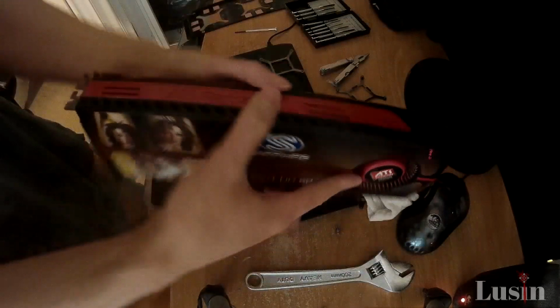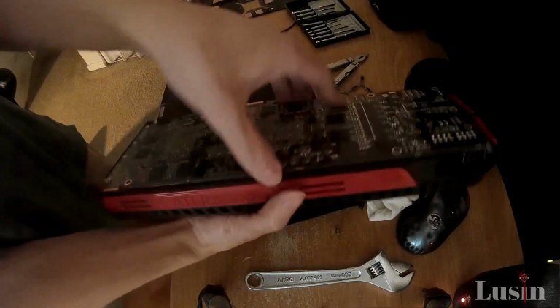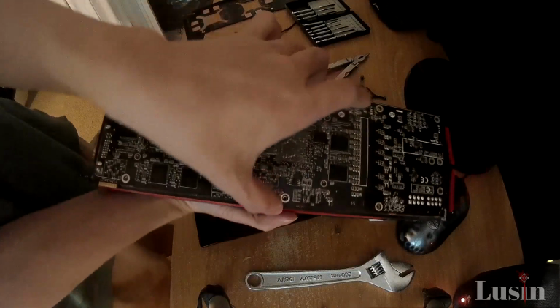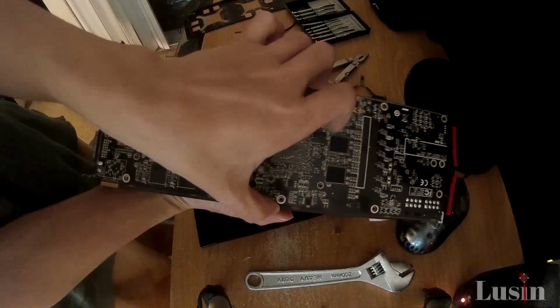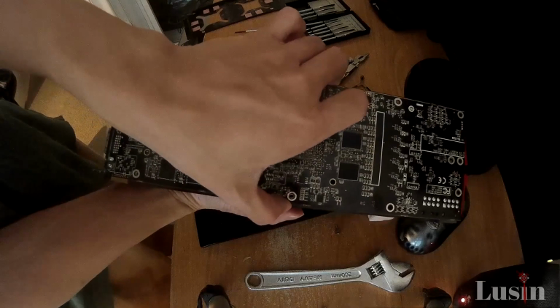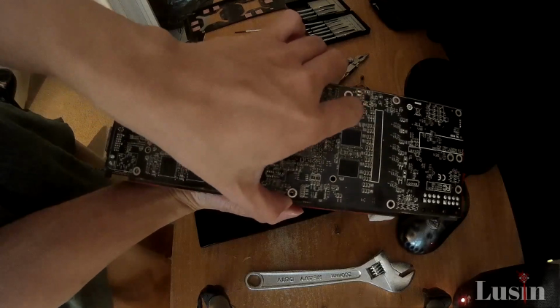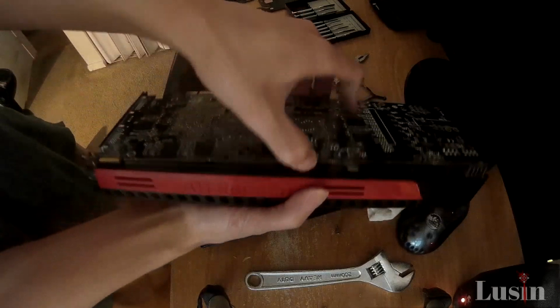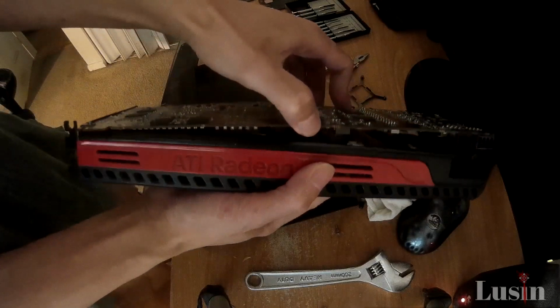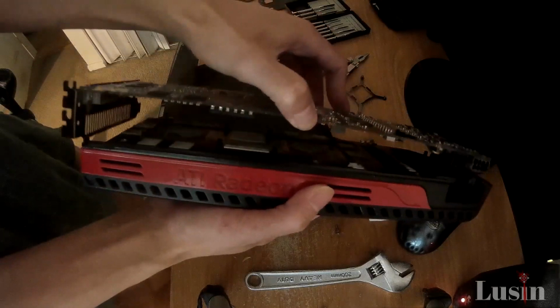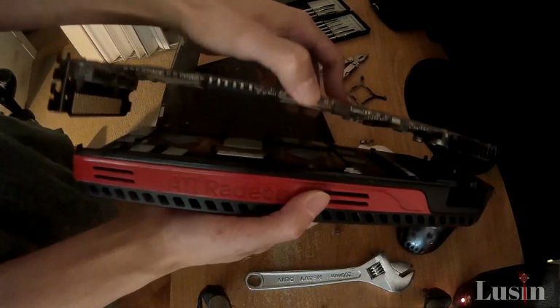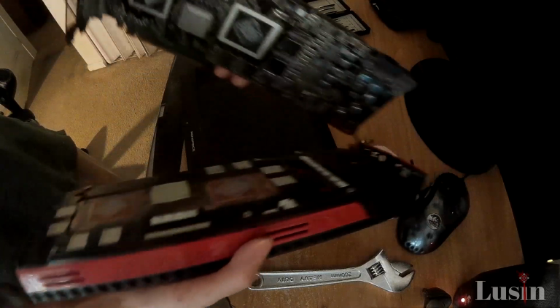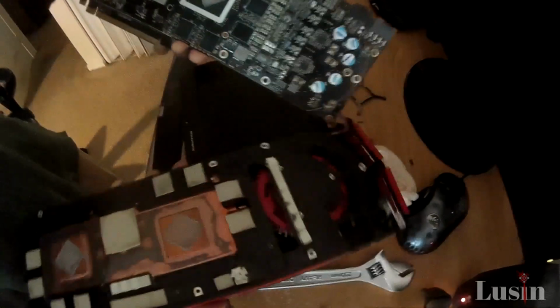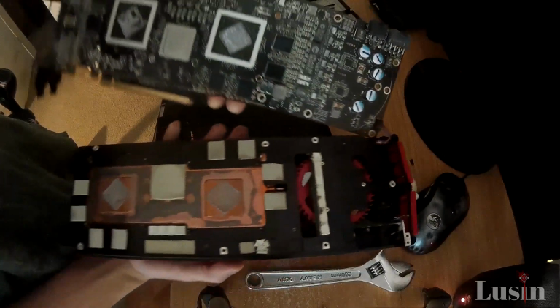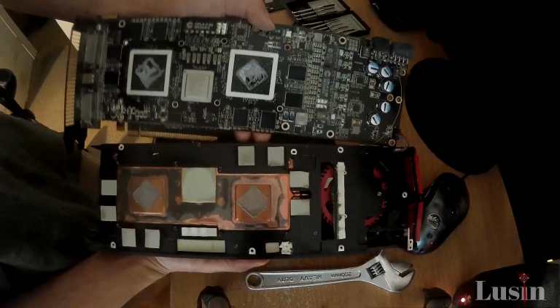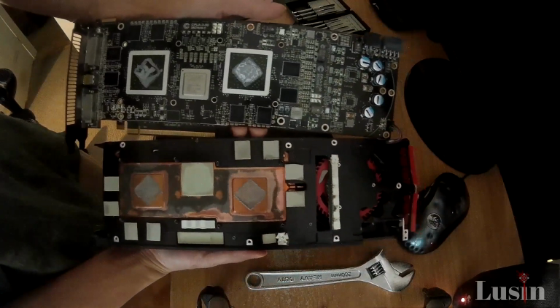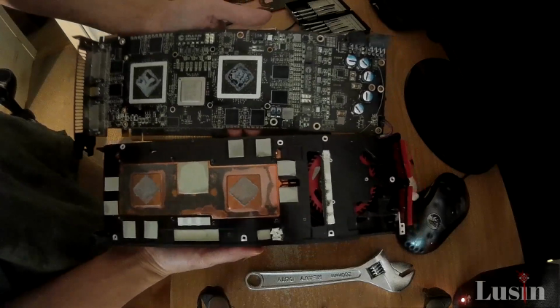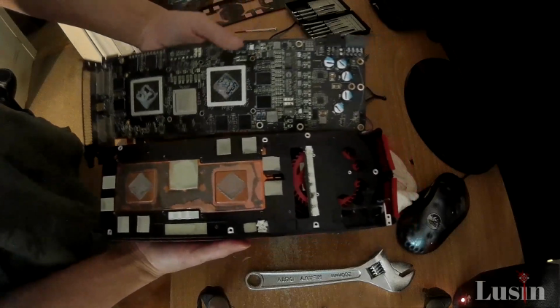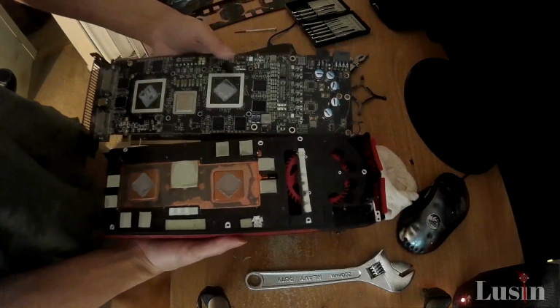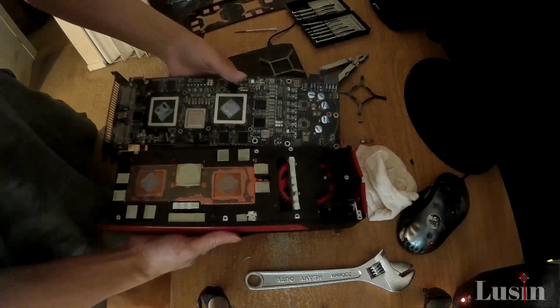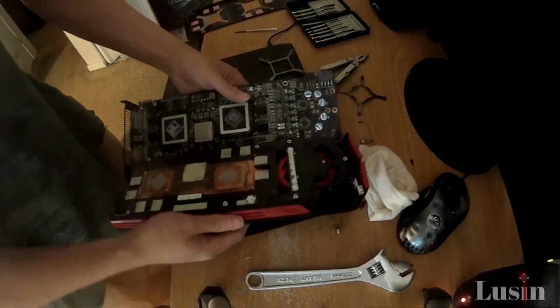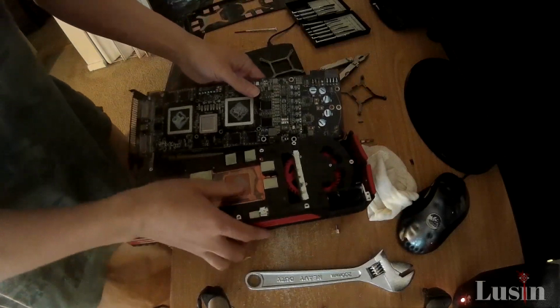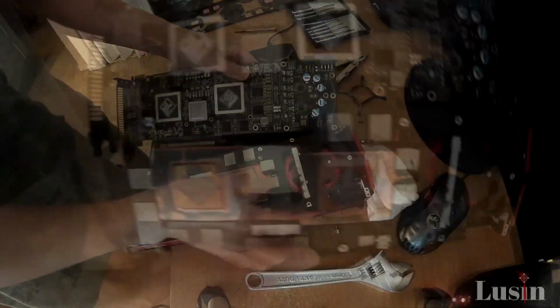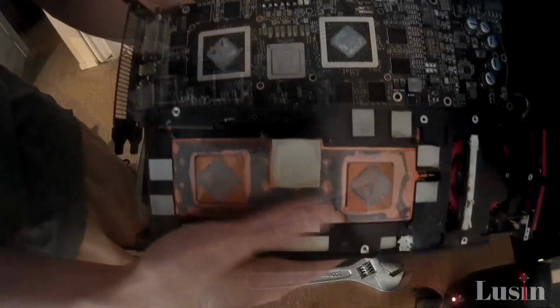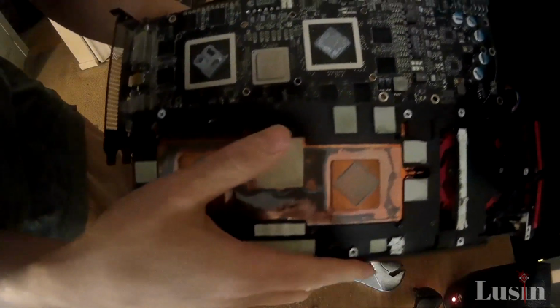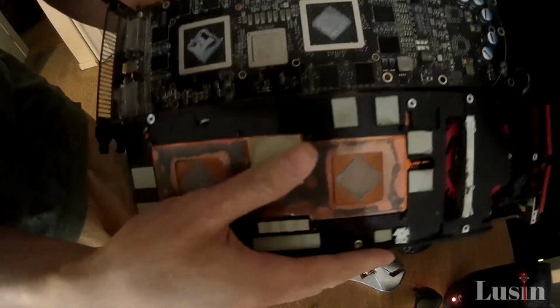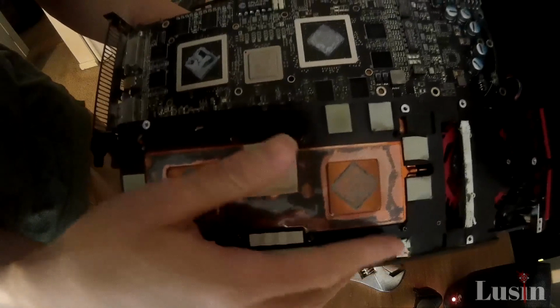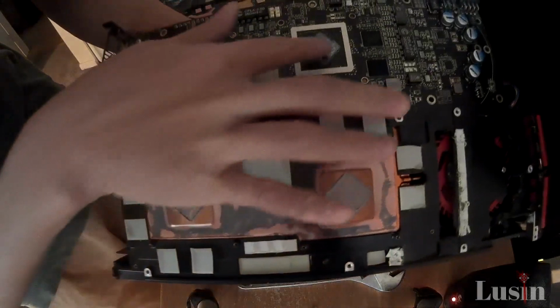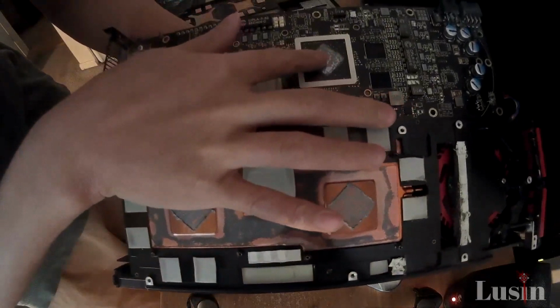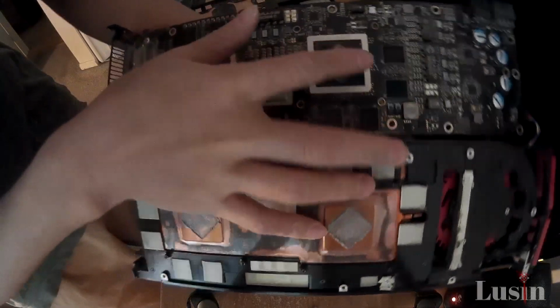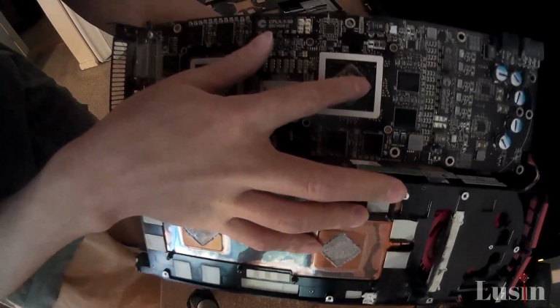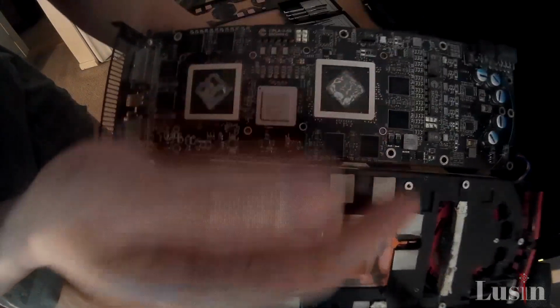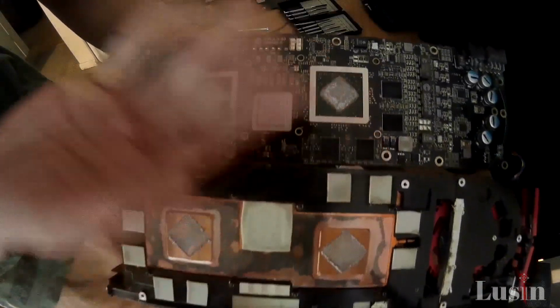So I finally got the card apart. Step 1 completed. Look at that — the thermal paste is all dry. This was given to me by my brother's friend who obviously didn't change the thermal paste at all ever since he got it. Just look — it turned solid!